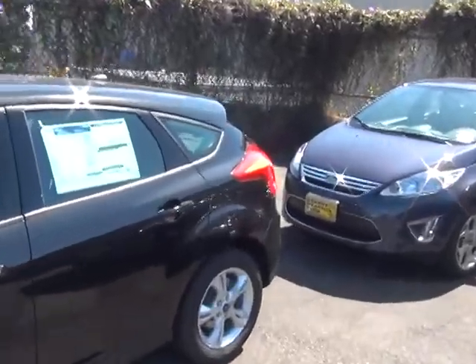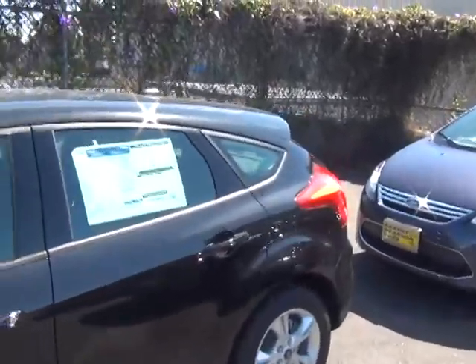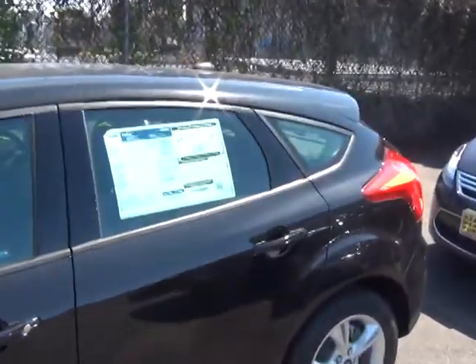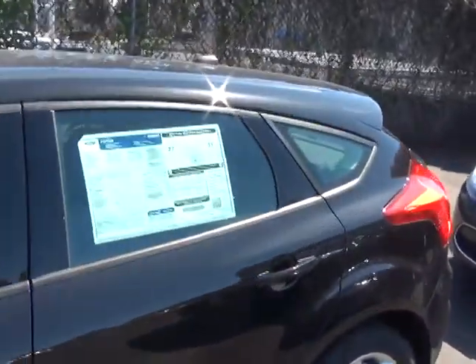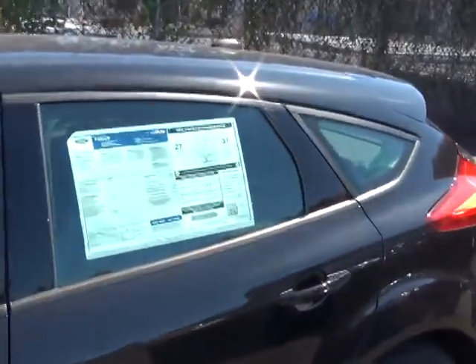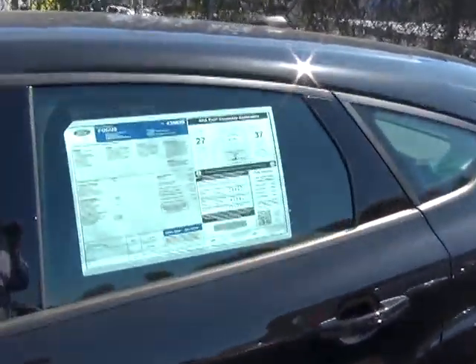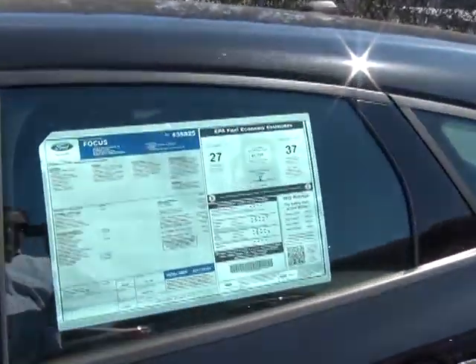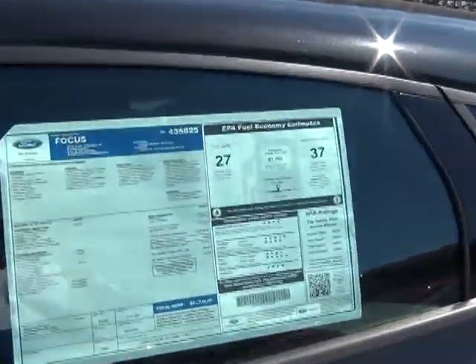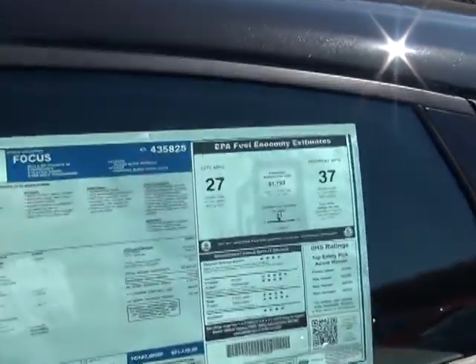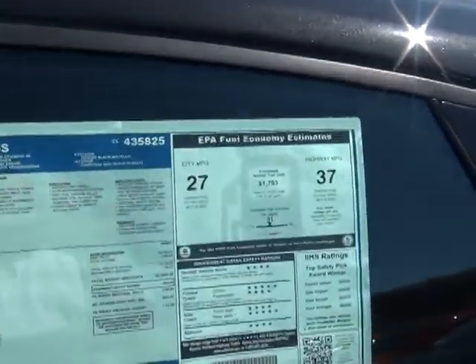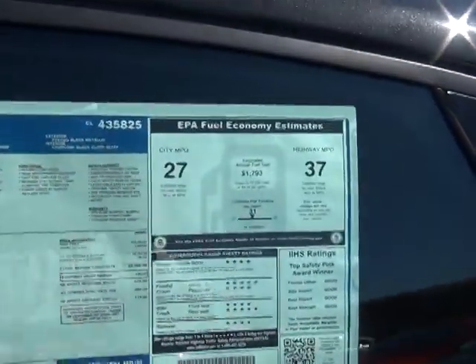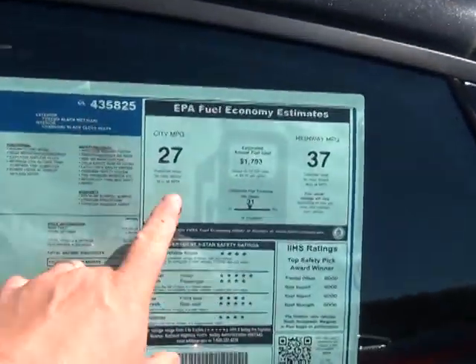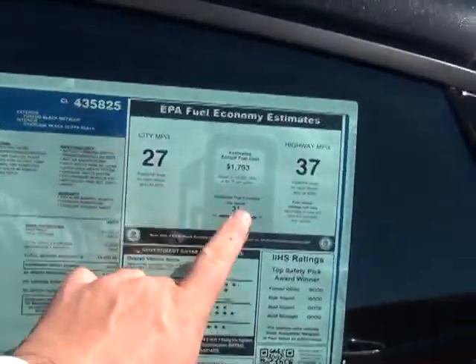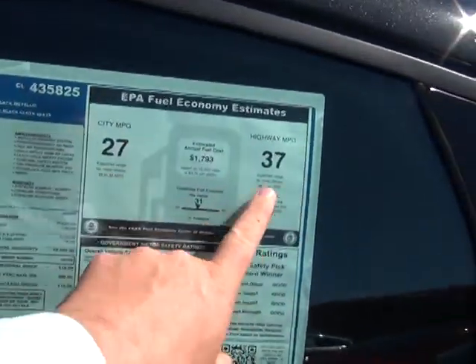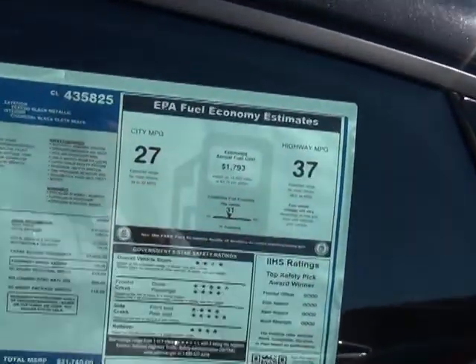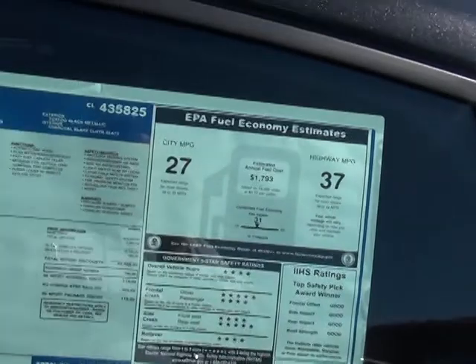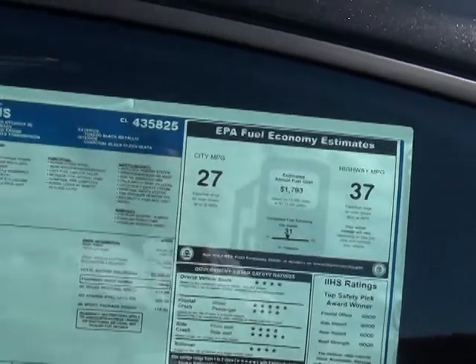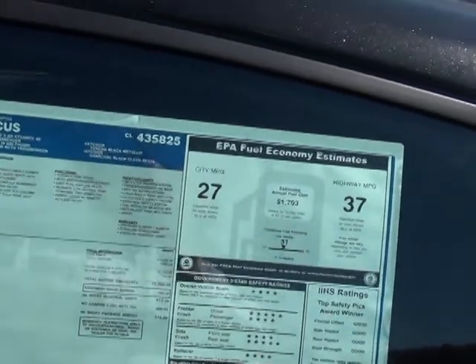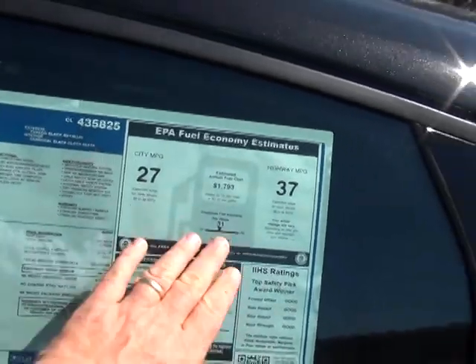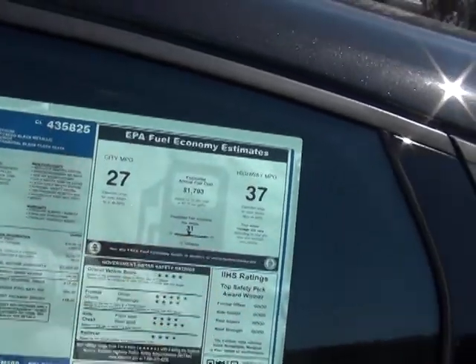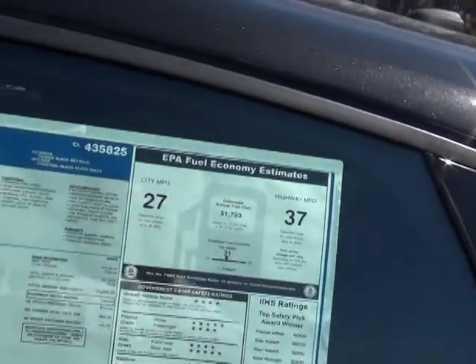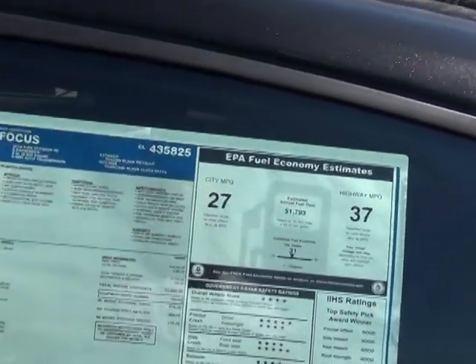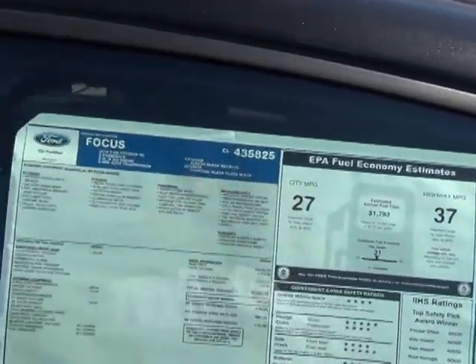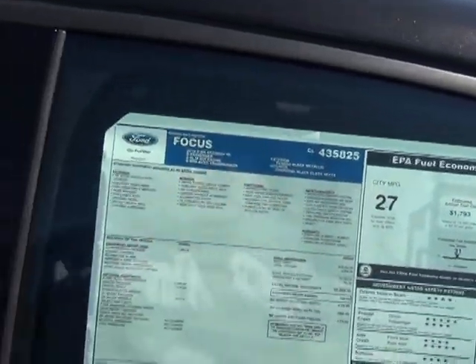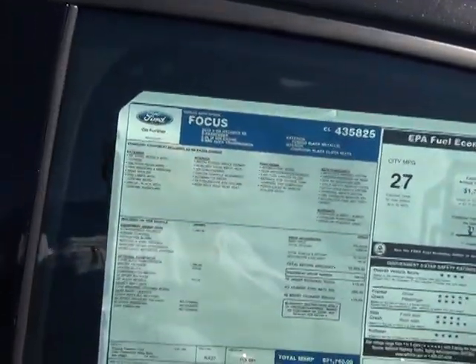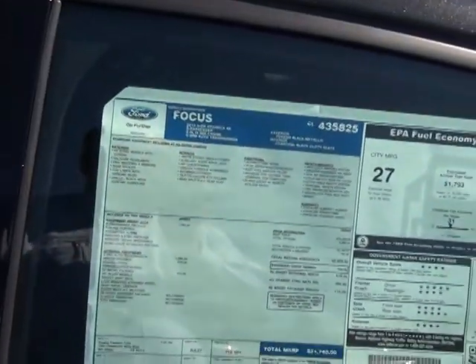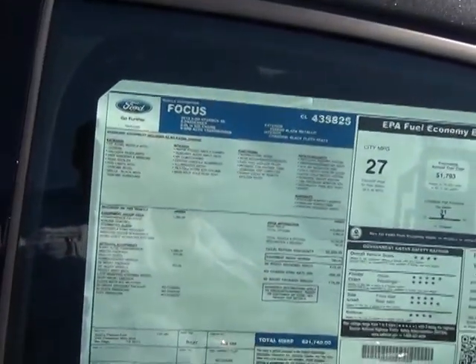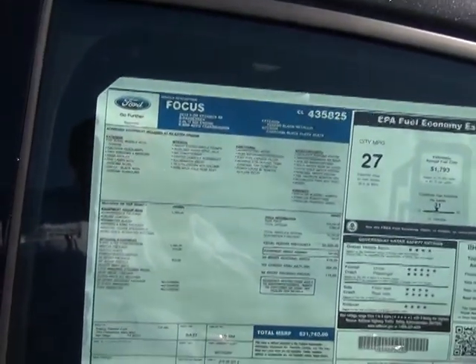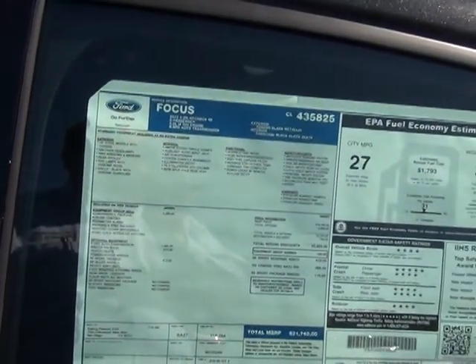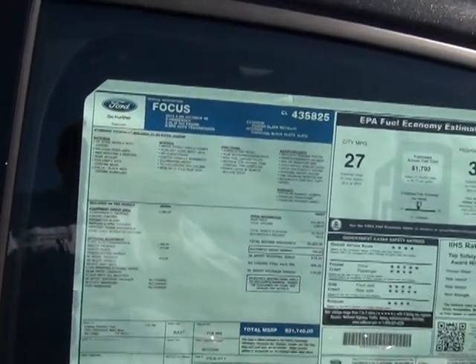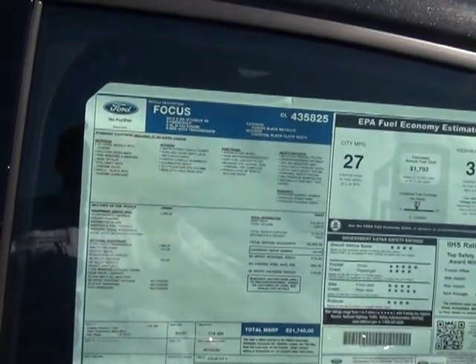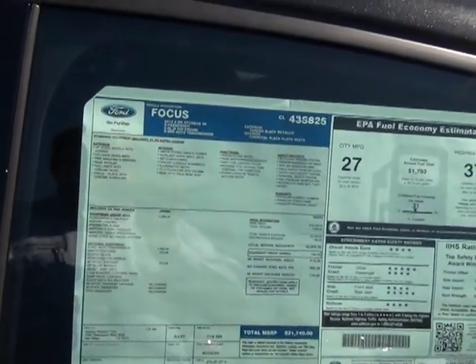Come up here to the window sticker. You can see this one gets 27 to 37 miles per gallon, with an average of about 31. Ford Focus five-door hatchback.